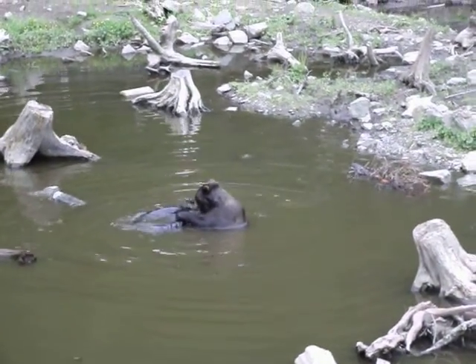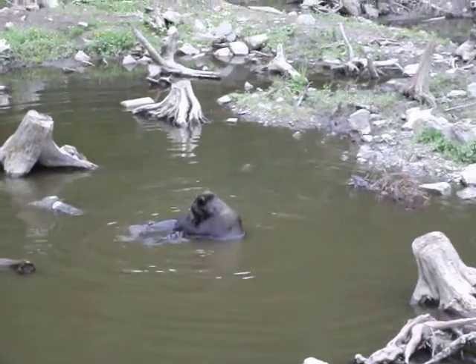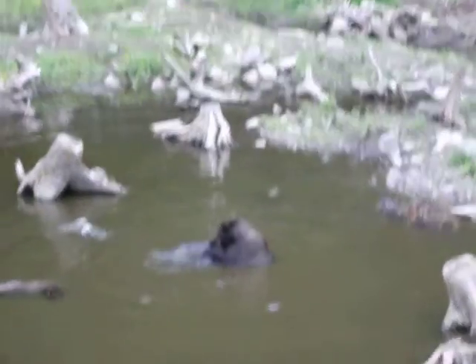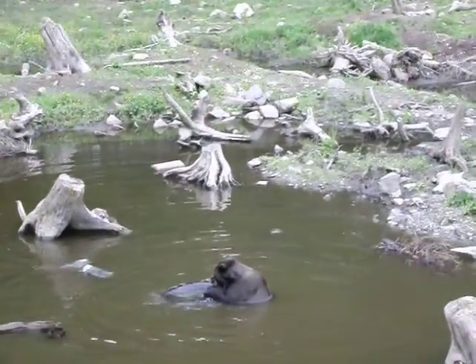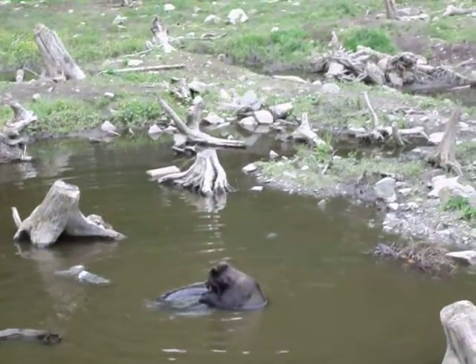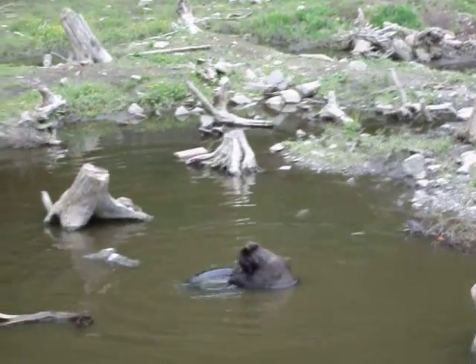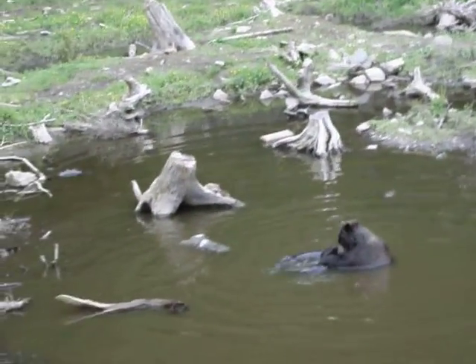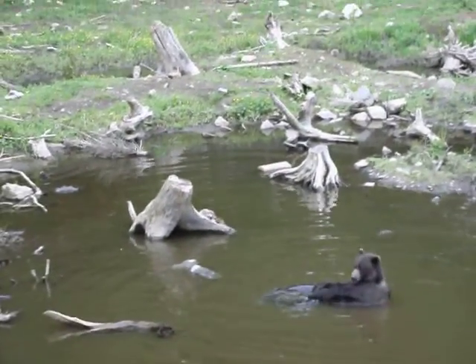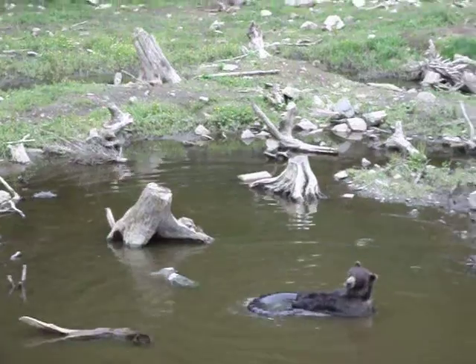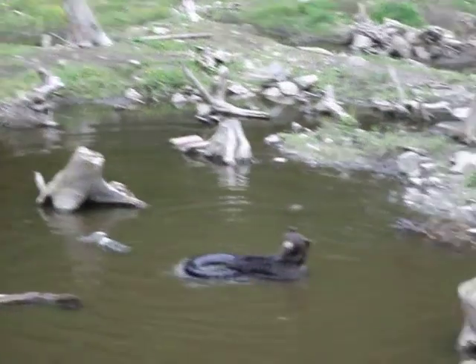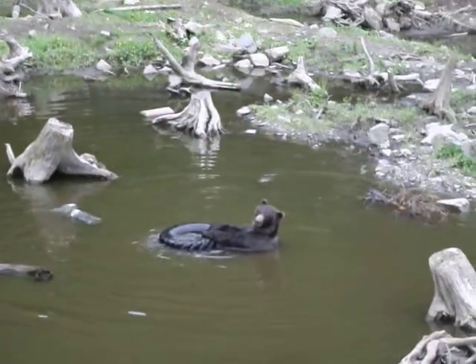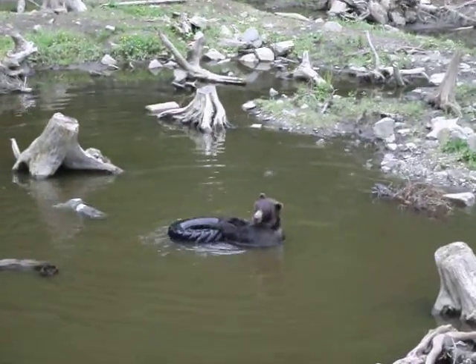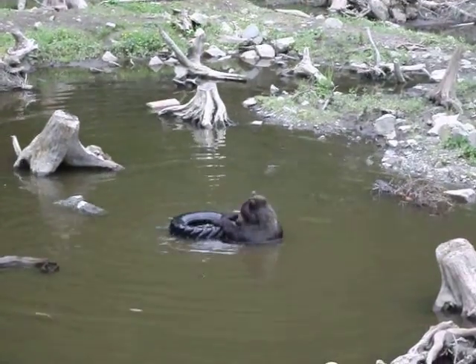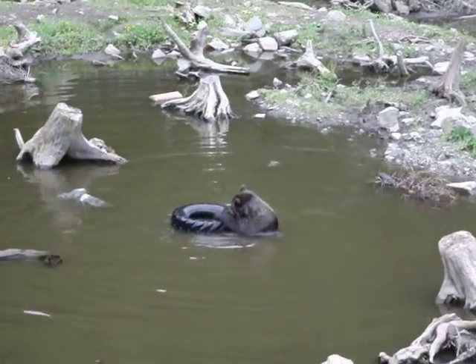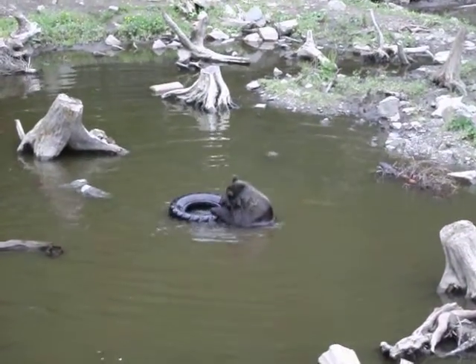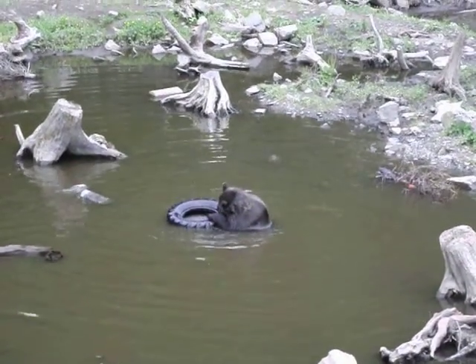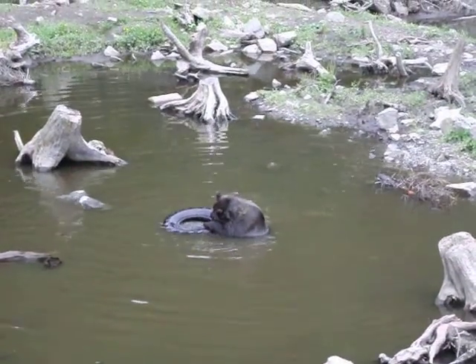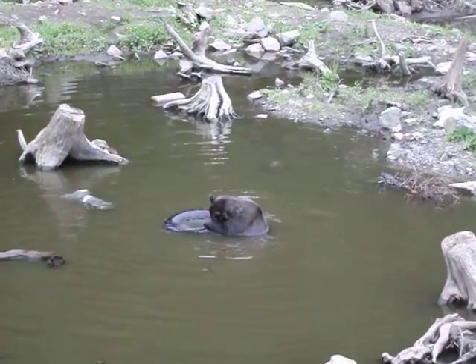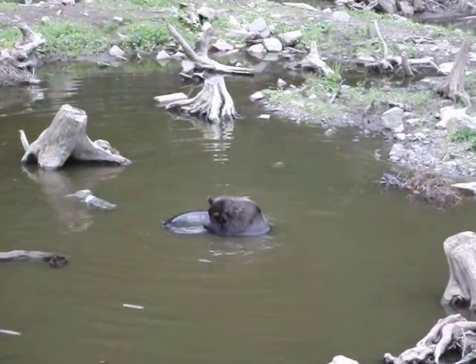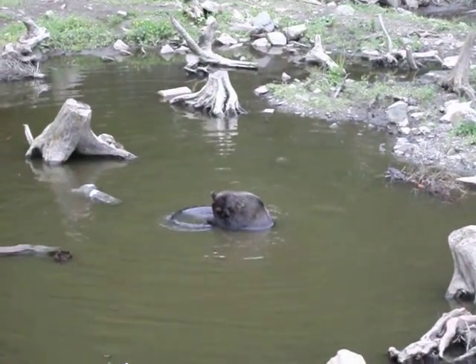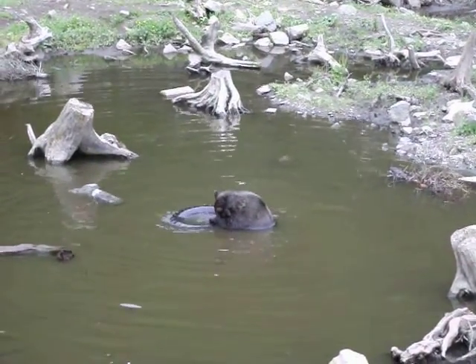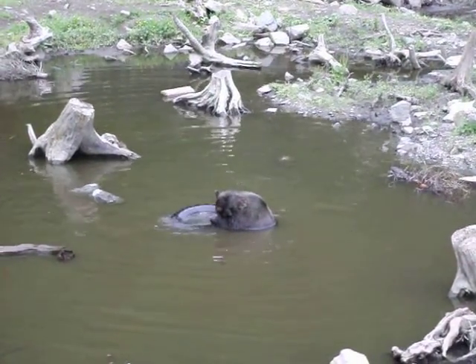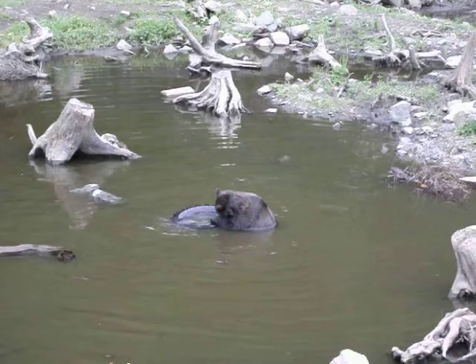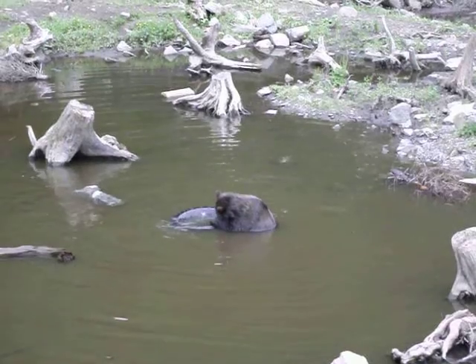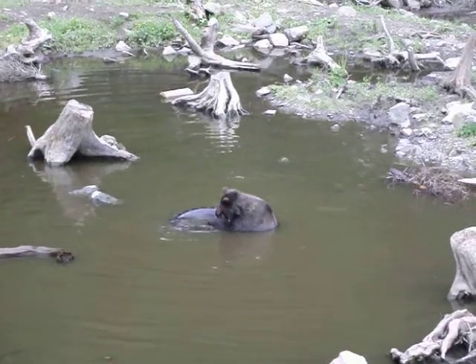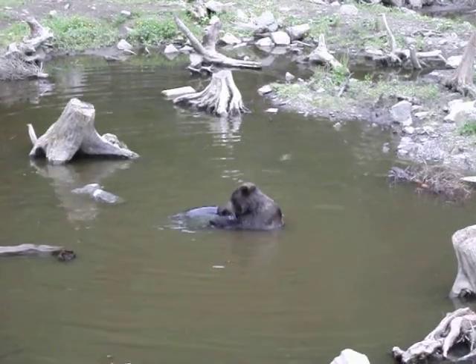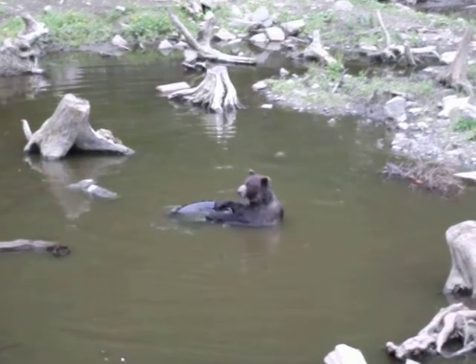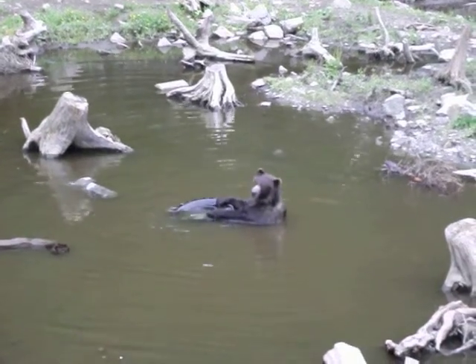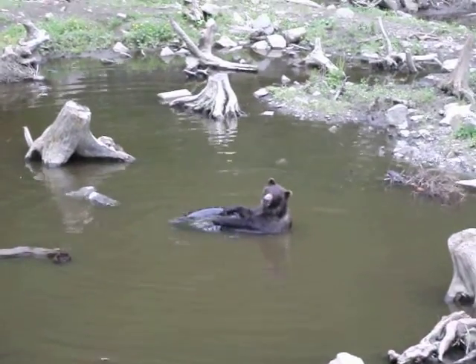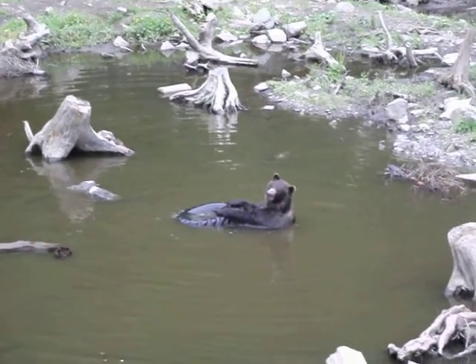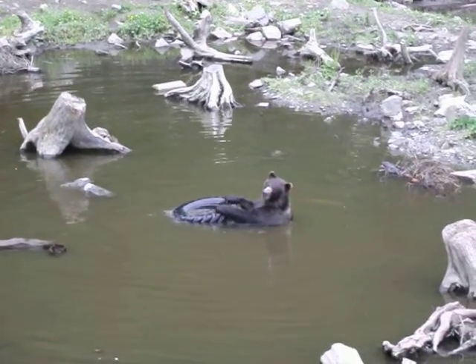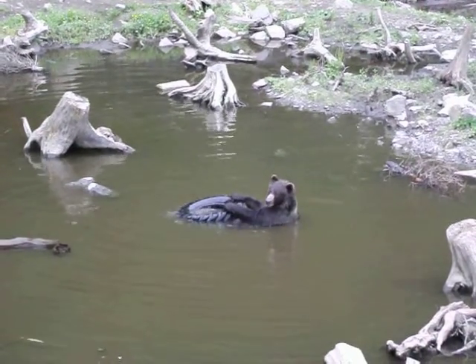The little cubs by then will weigh 12 to 15 pounds. They will be fully furred. Their eyes are open. They have claws an inch long. The soles of their little puppy feet are just as soft as silk.